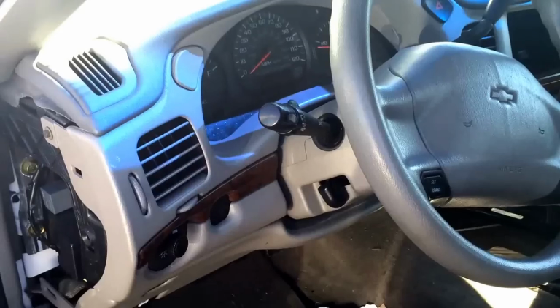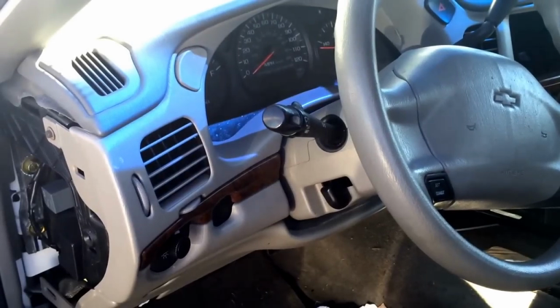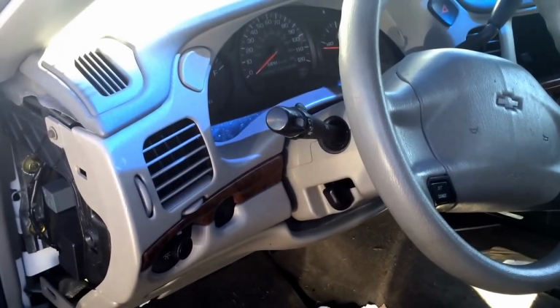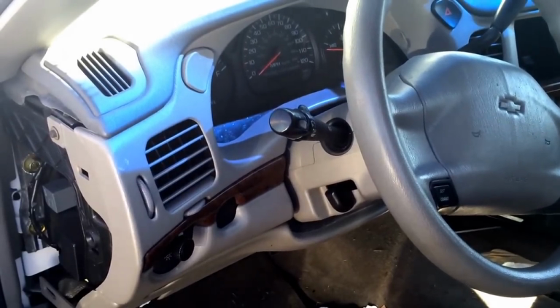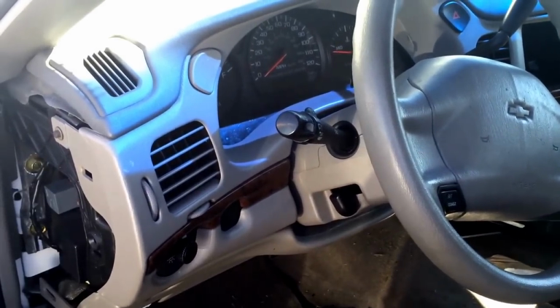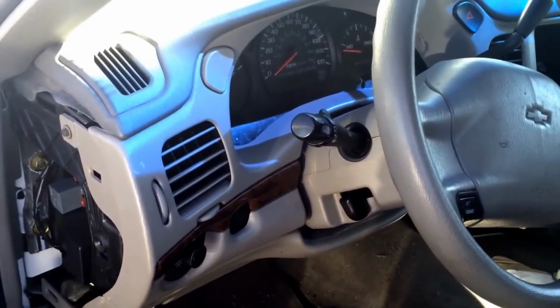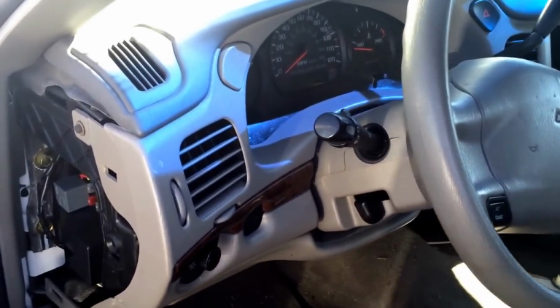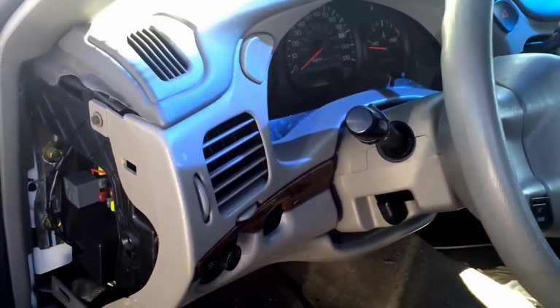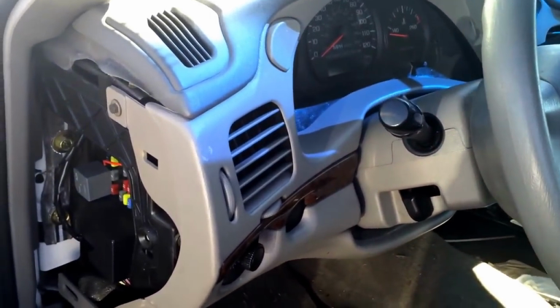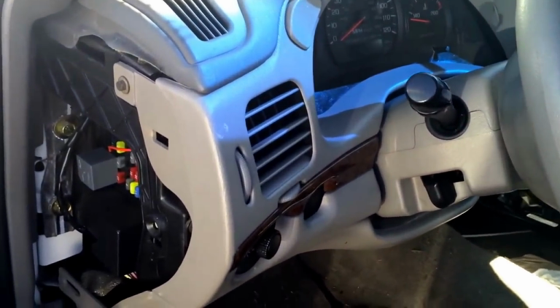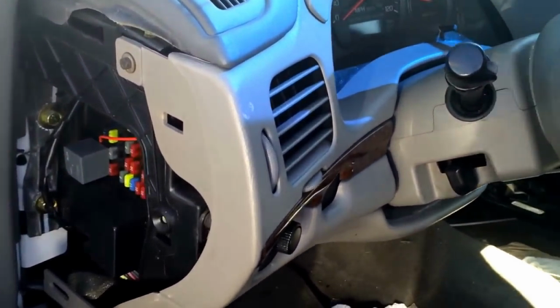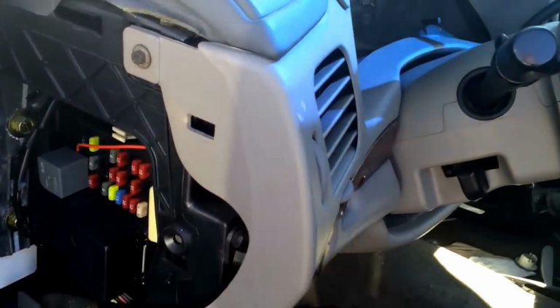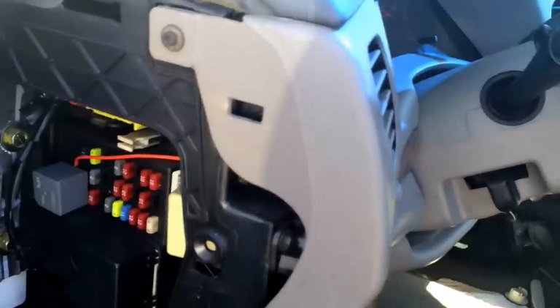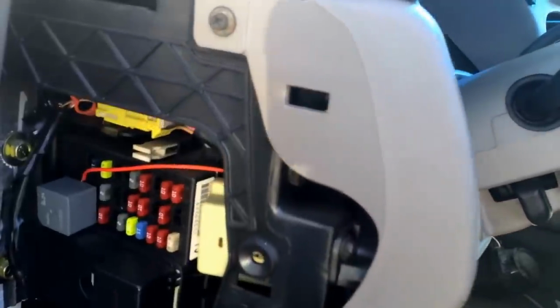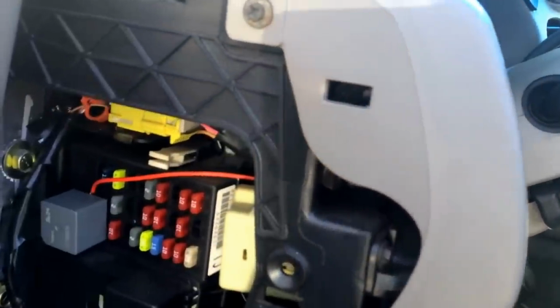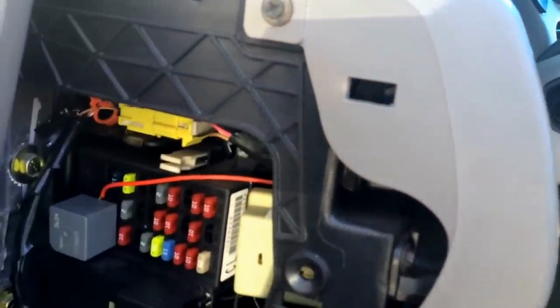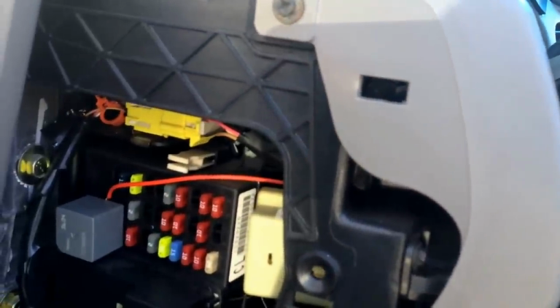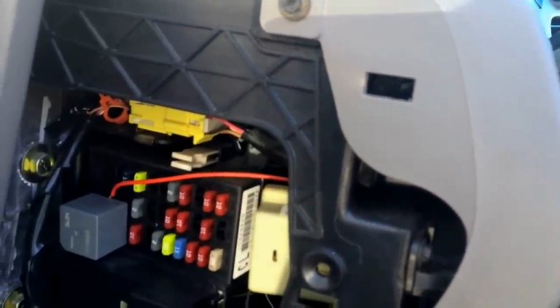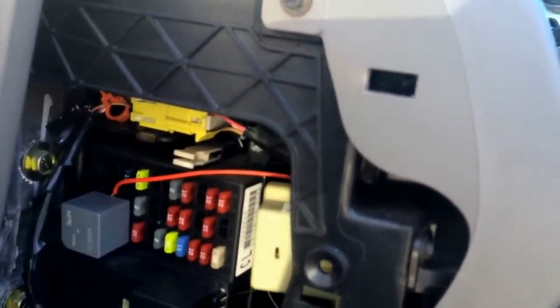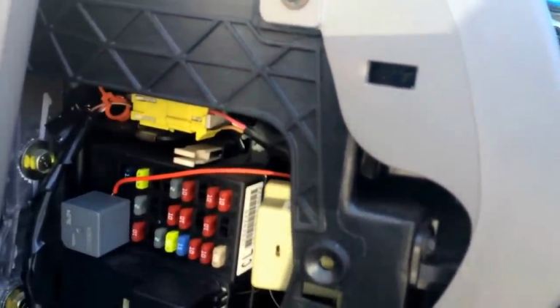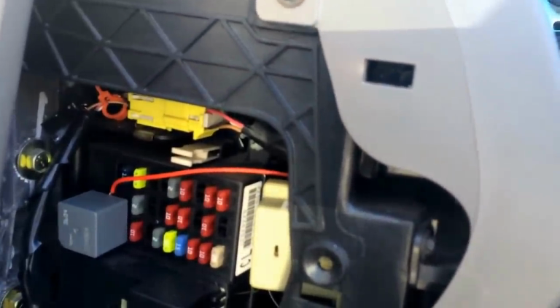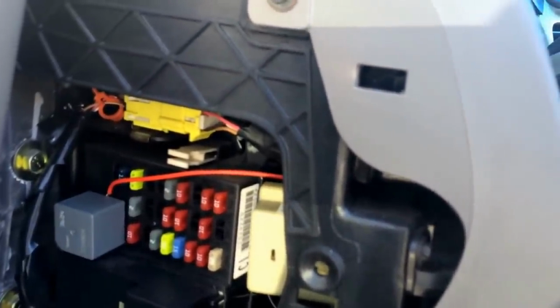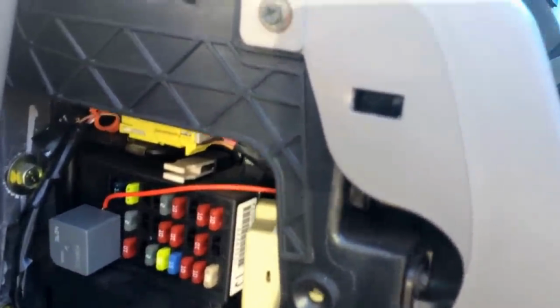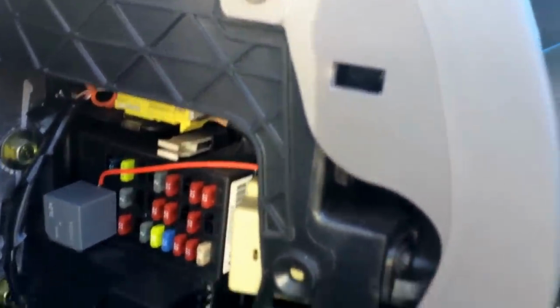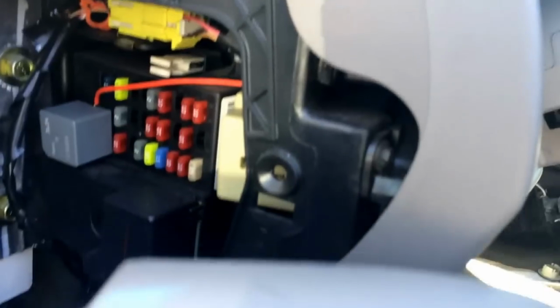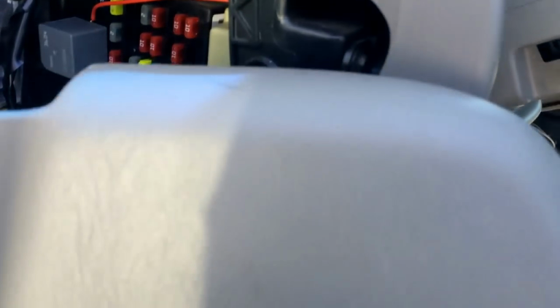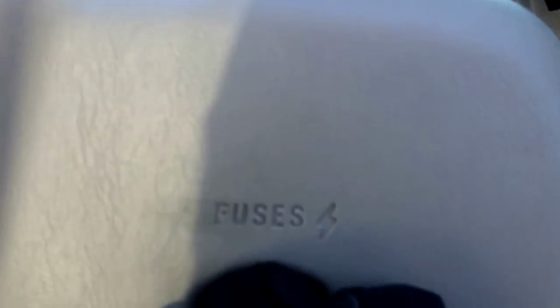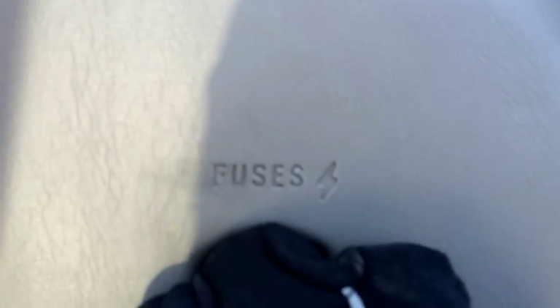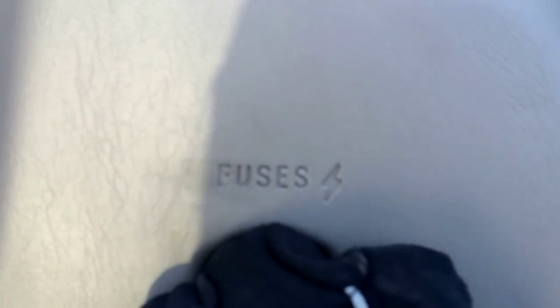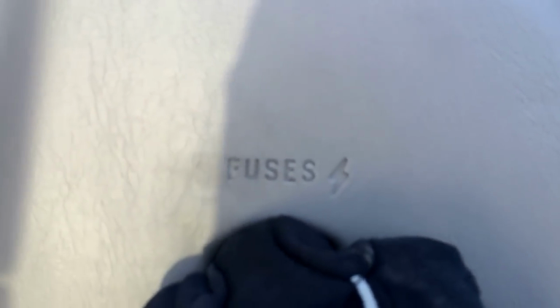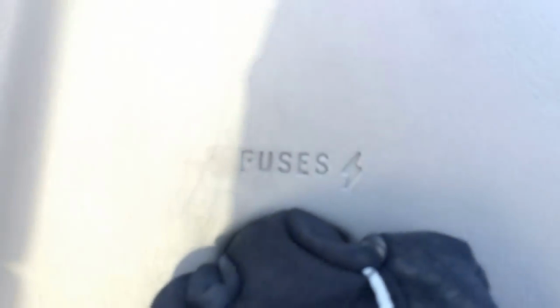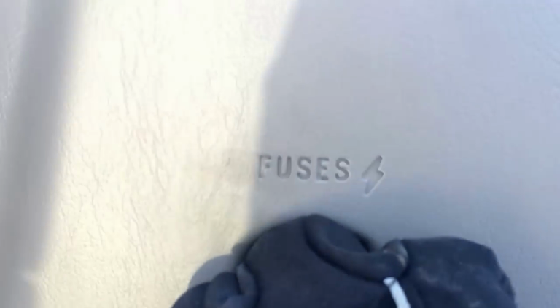Here we have the 2002 Chevy Impala, and I just want to show you where the fuse box is located. It's right on the left side of the dash, next to the driver's side door after you open it, and it's actually covered with a panel that's nice enough to have fuses labeled on there.